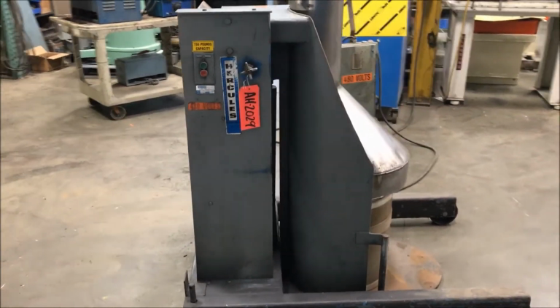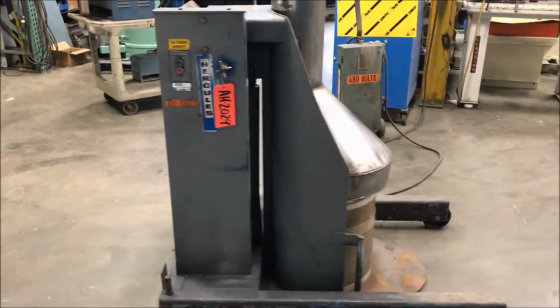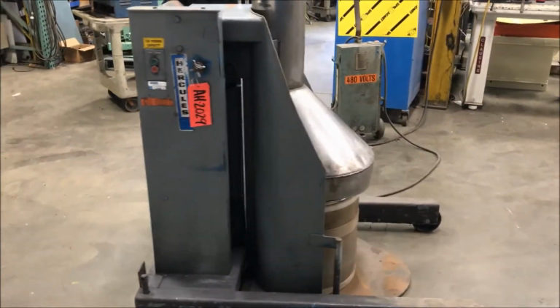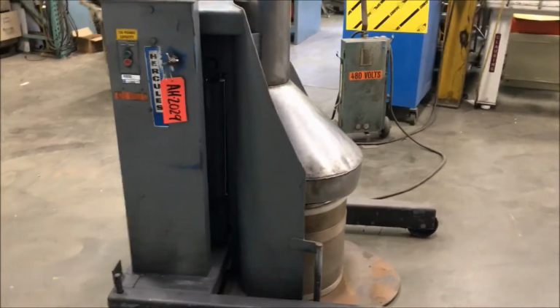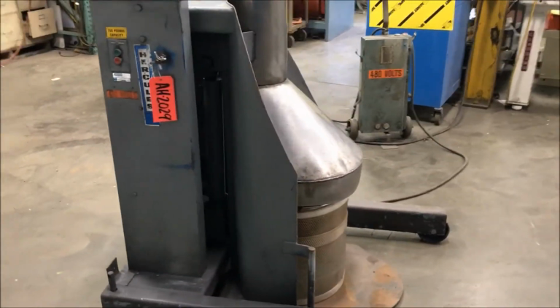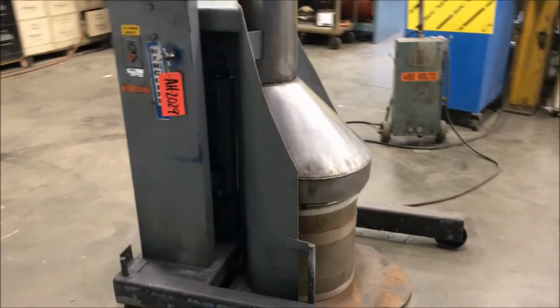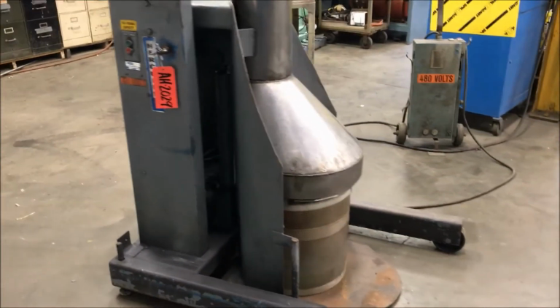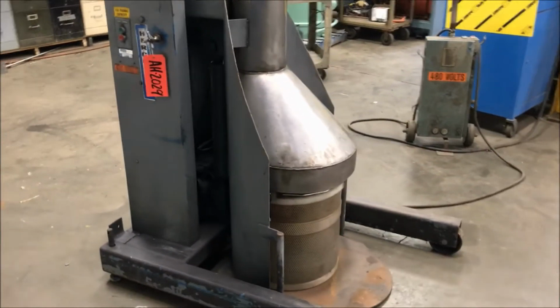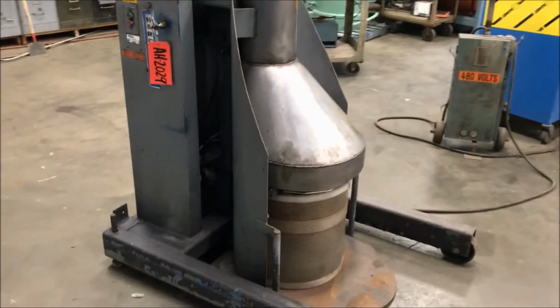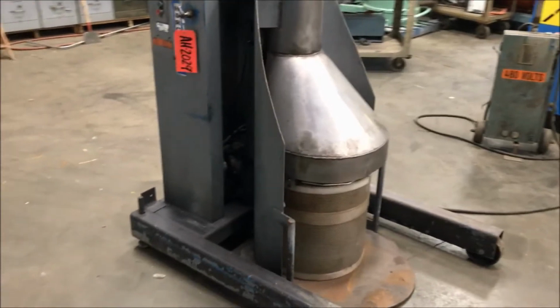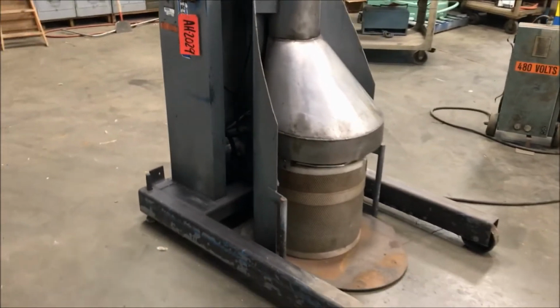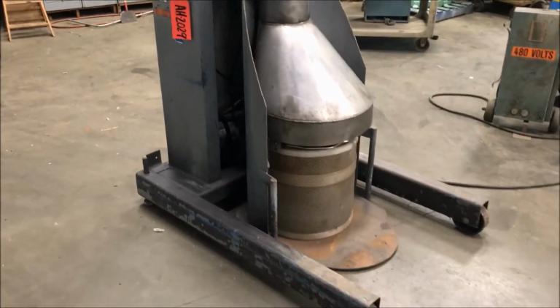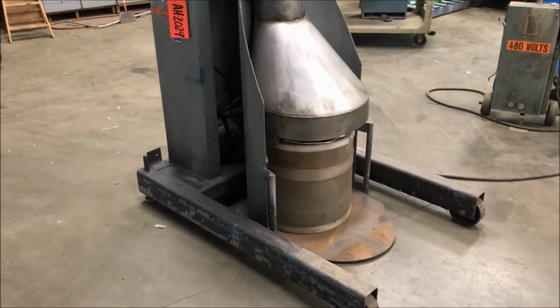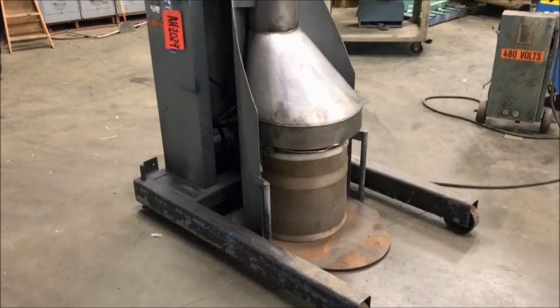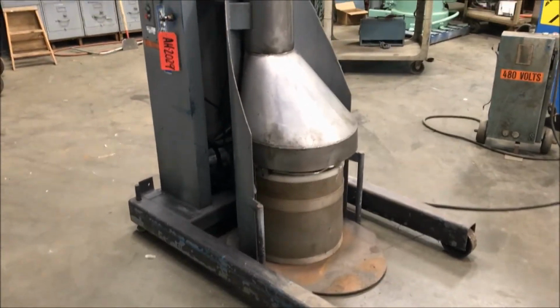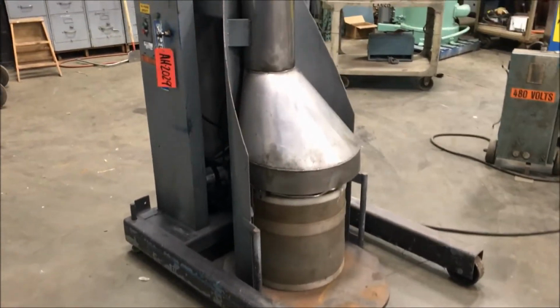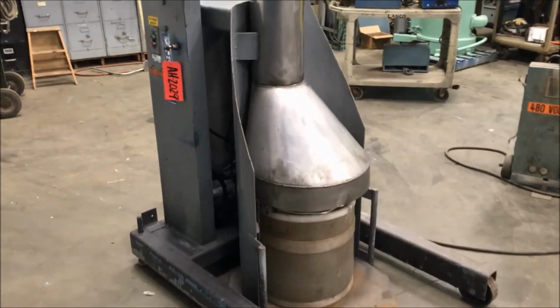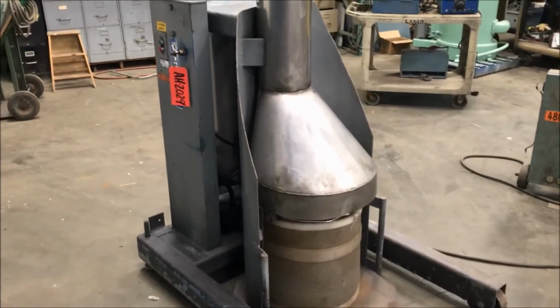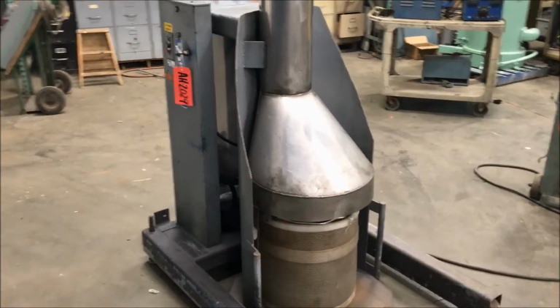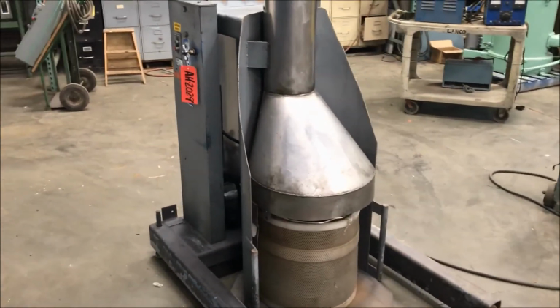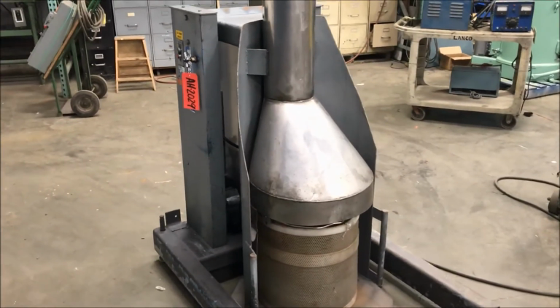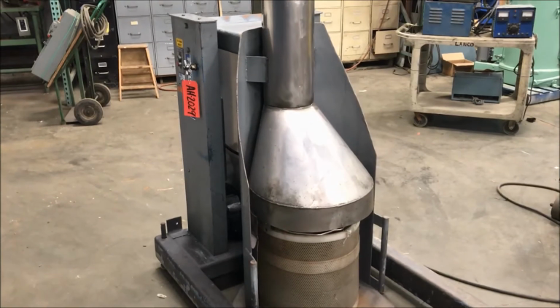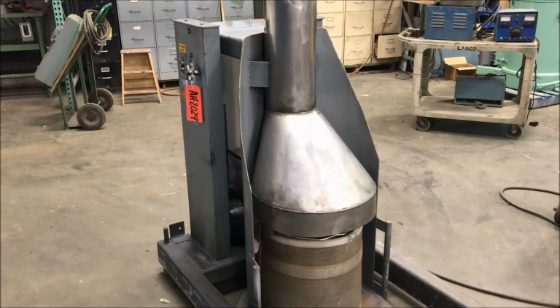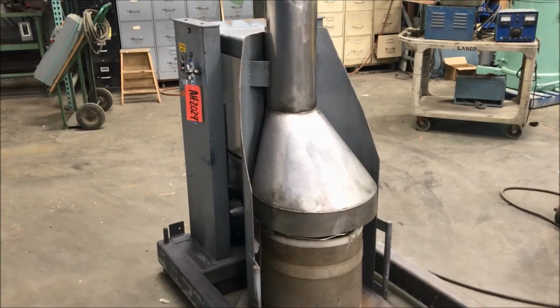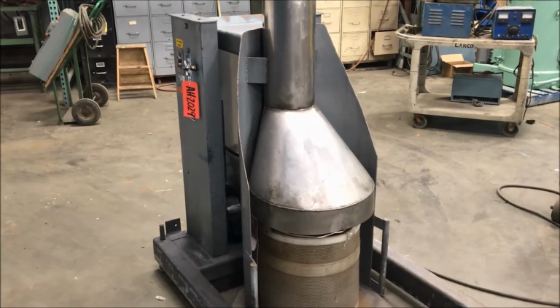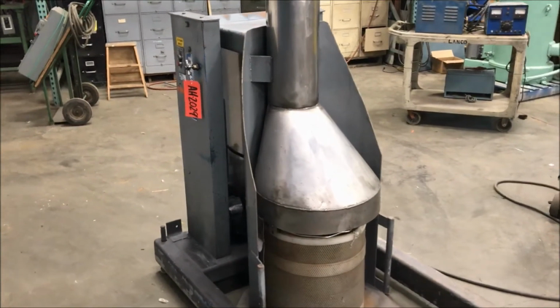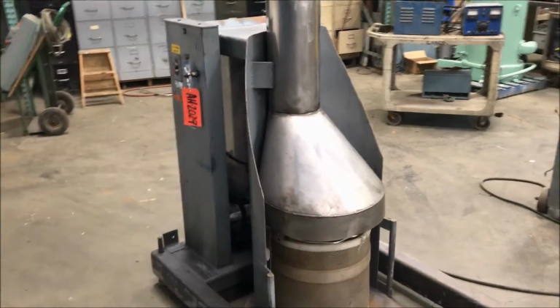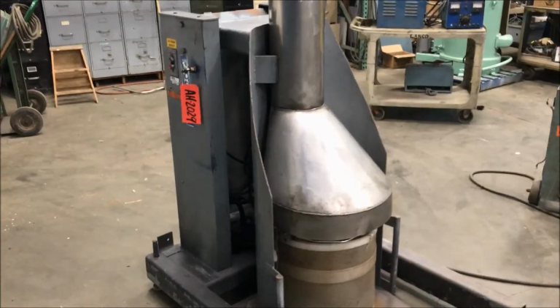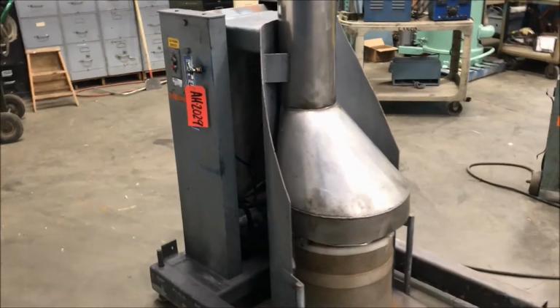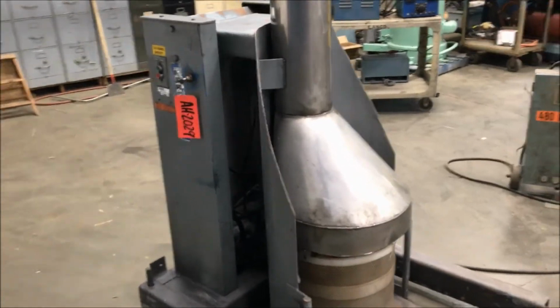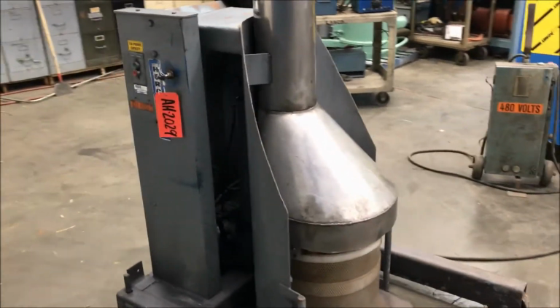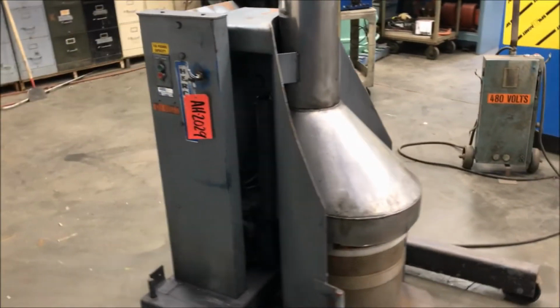Right now it is able to hold an 18 by 18 basket that we have there now. The chute above it can be removed to fit a 55 gallon drum or anything similar in size.